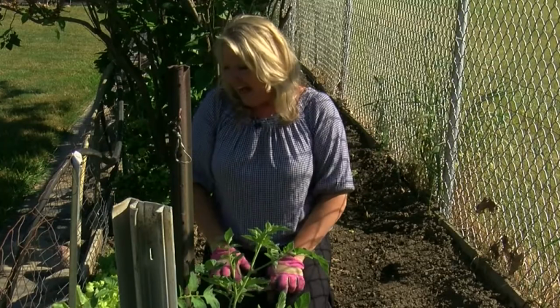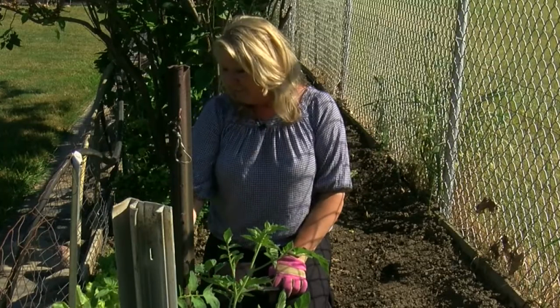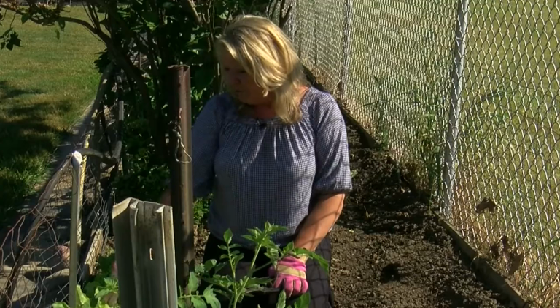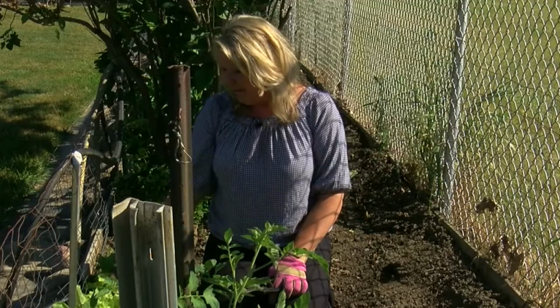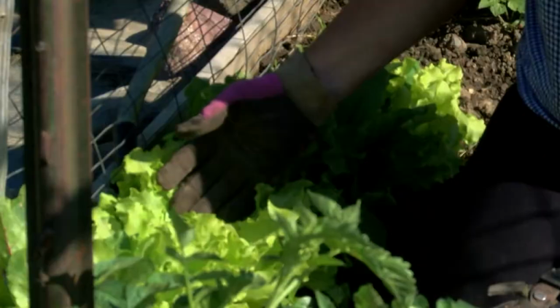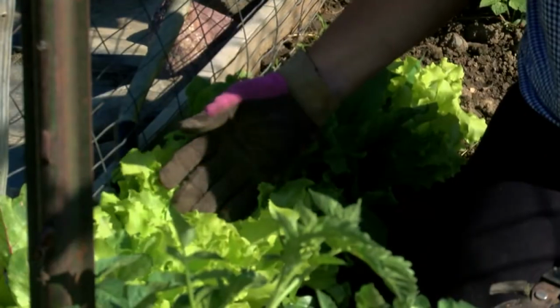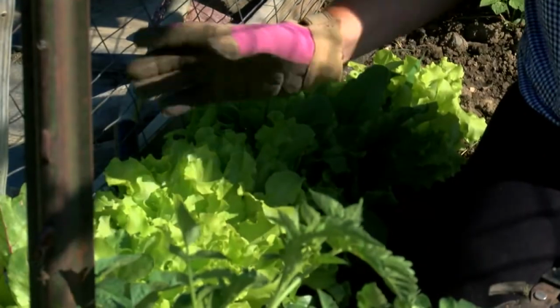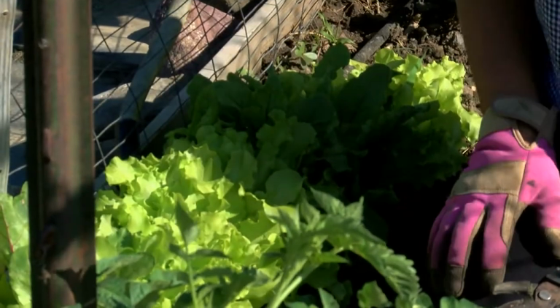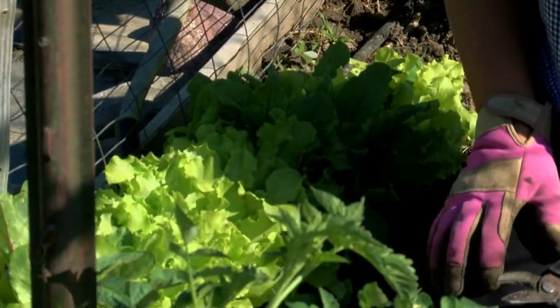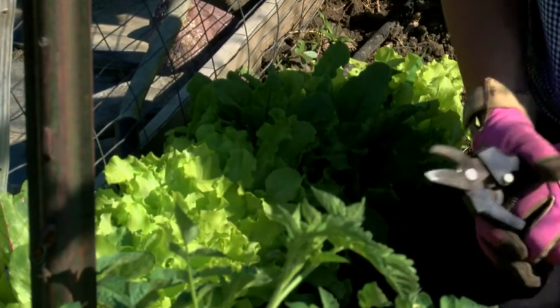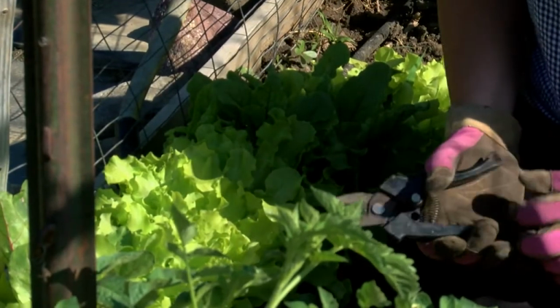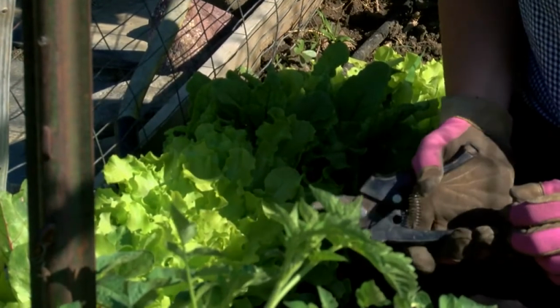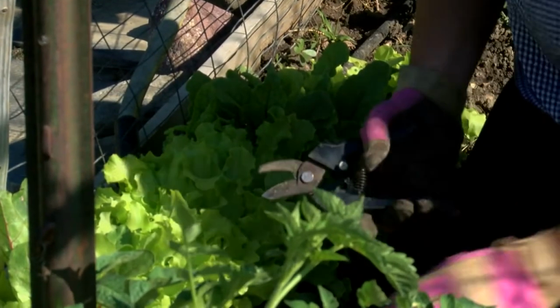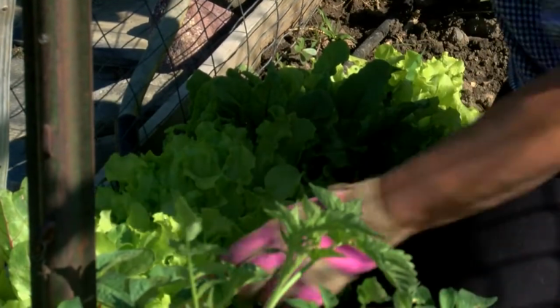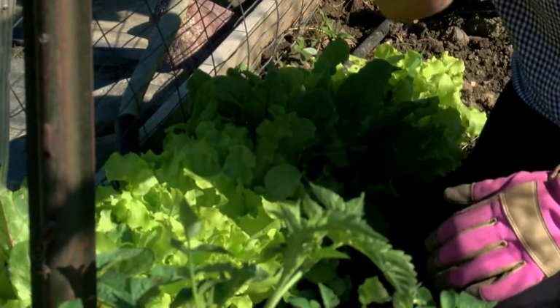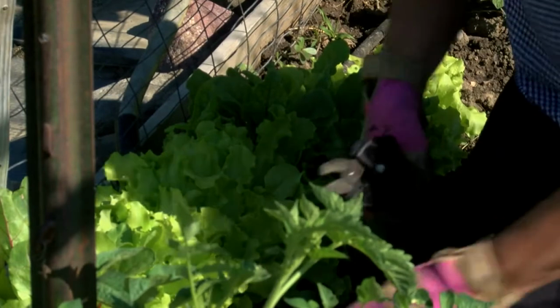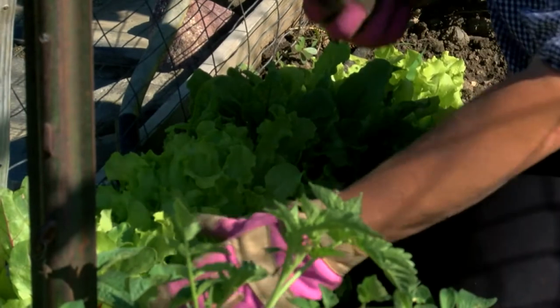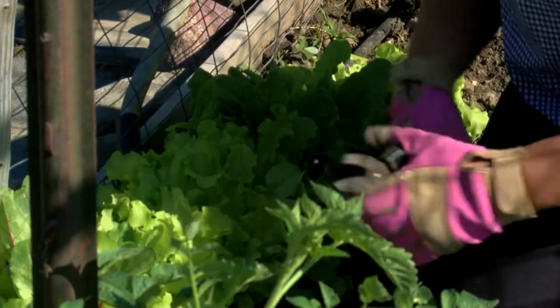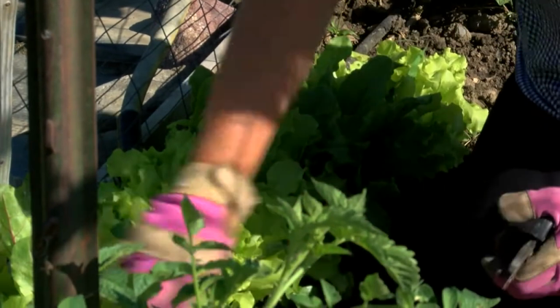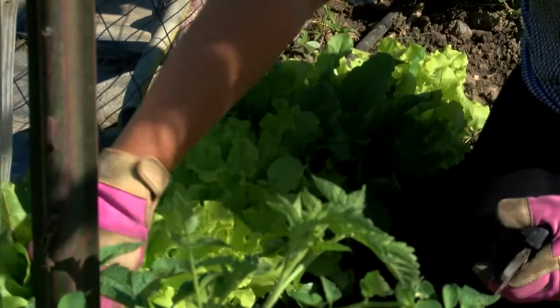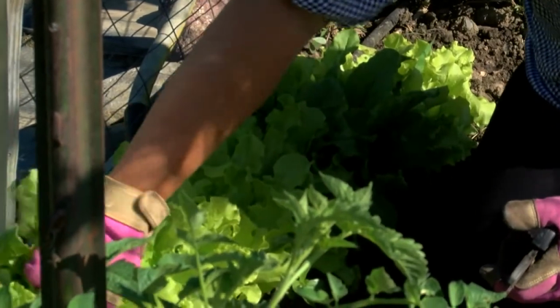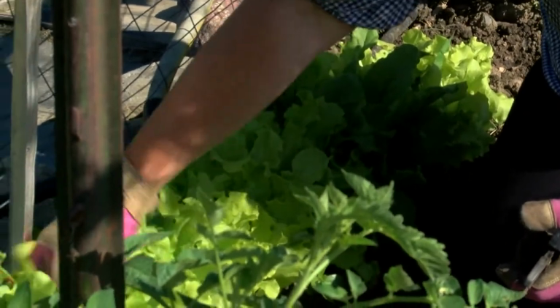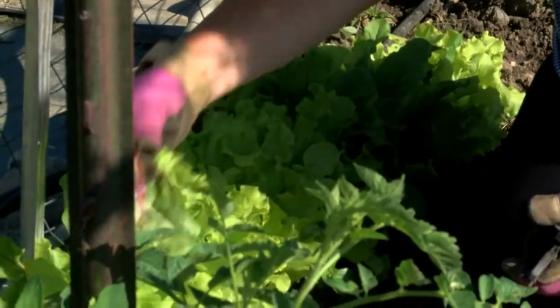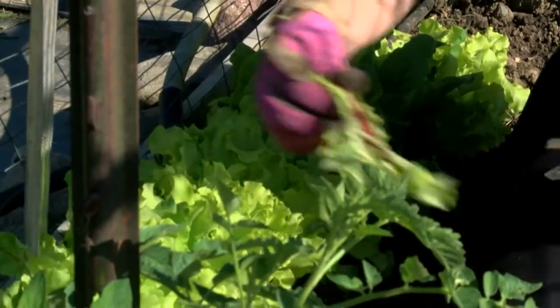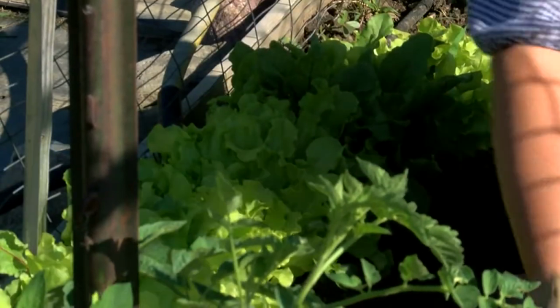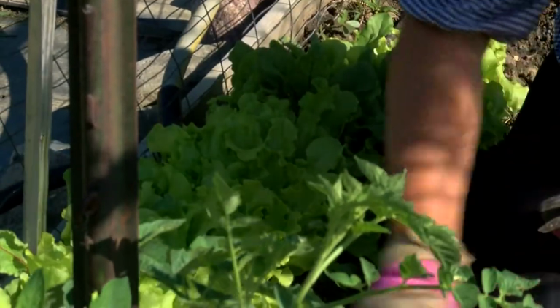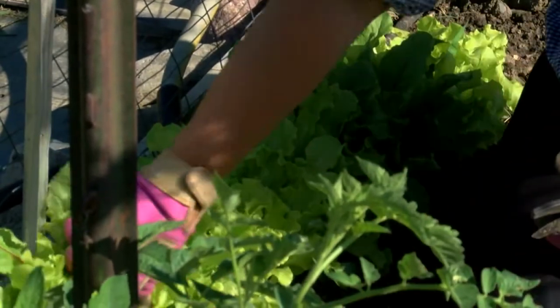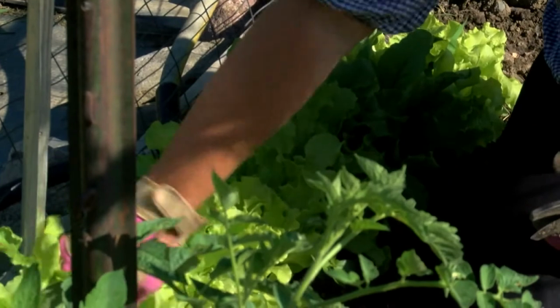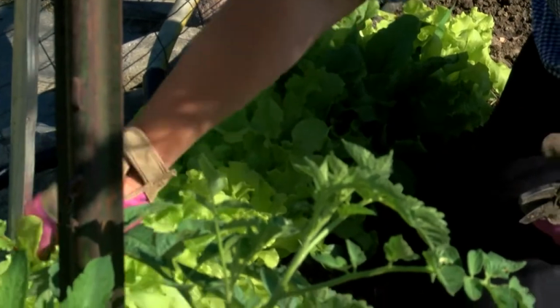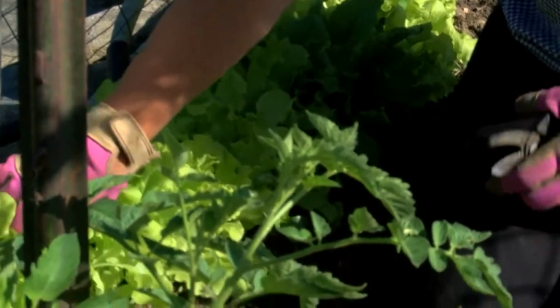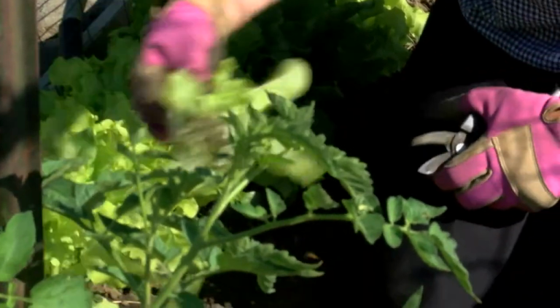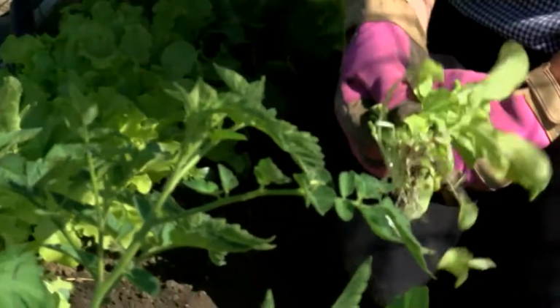I have some beautiful little lettuce you can see here. Perfect timing for us to do a little bit of harvesting. I take my nippers, or you can use your scissors, or you can just break them off by hand — you don't want to pull them all the way out by the root.